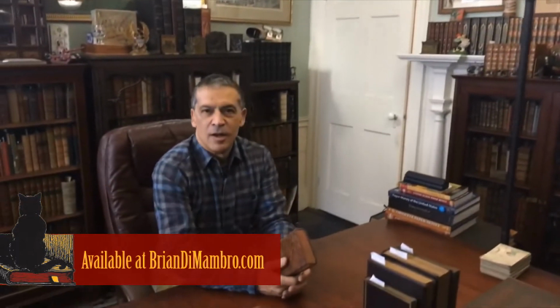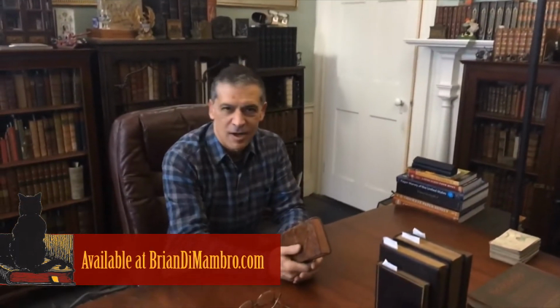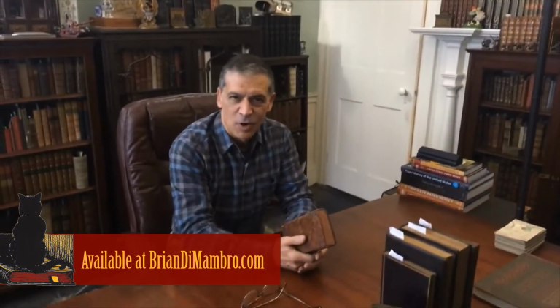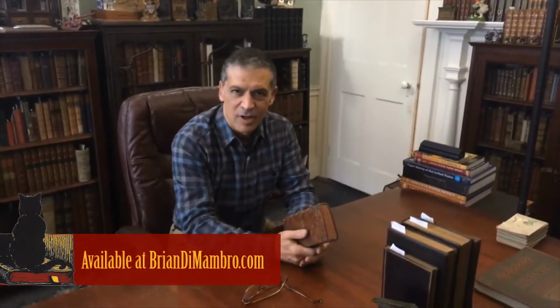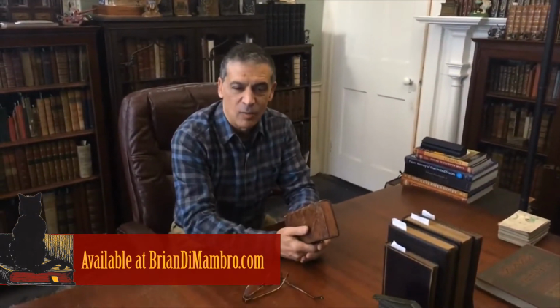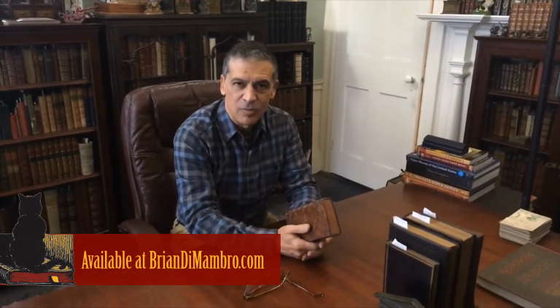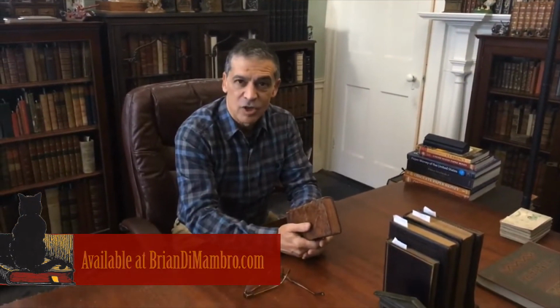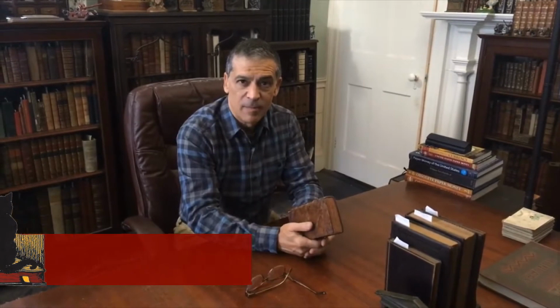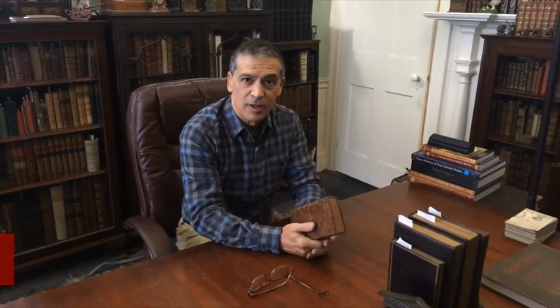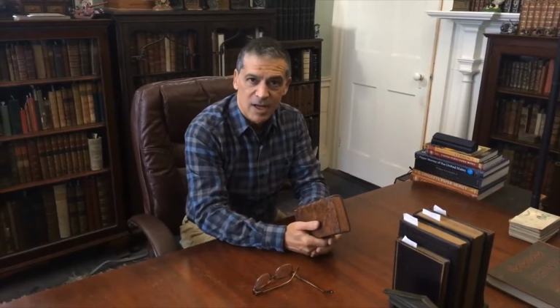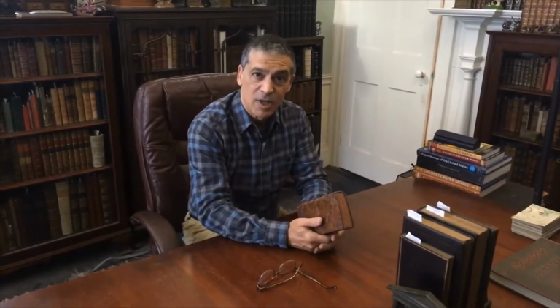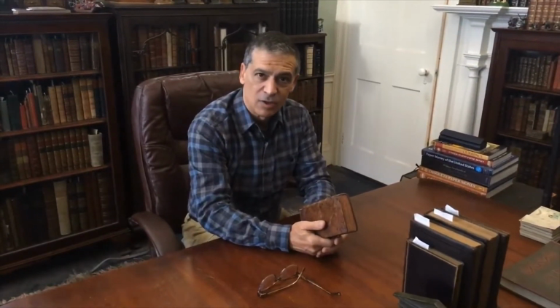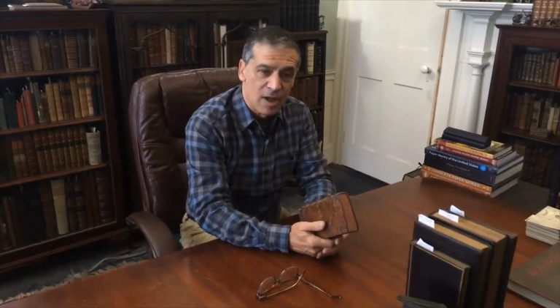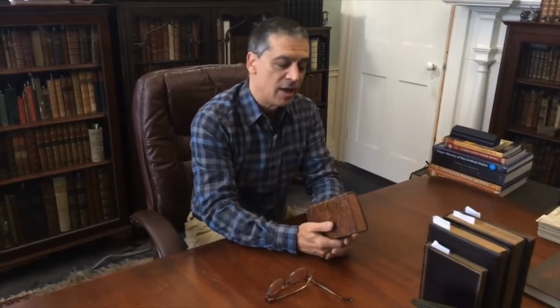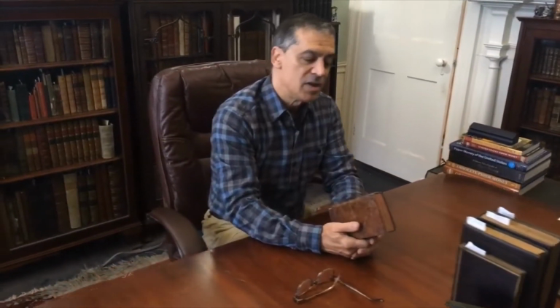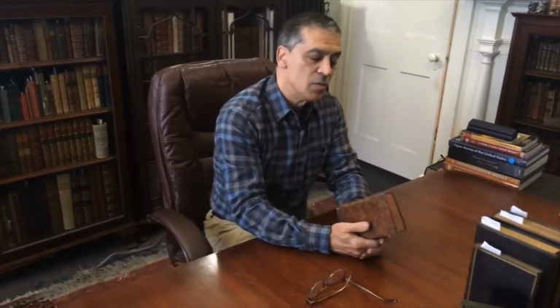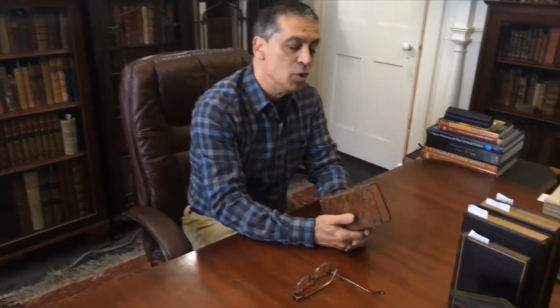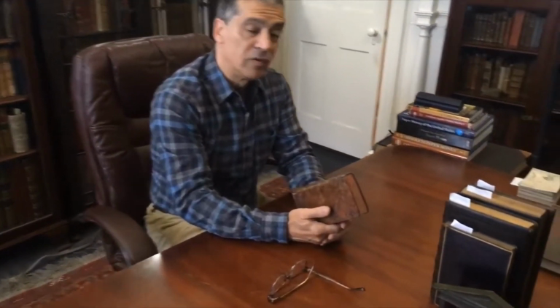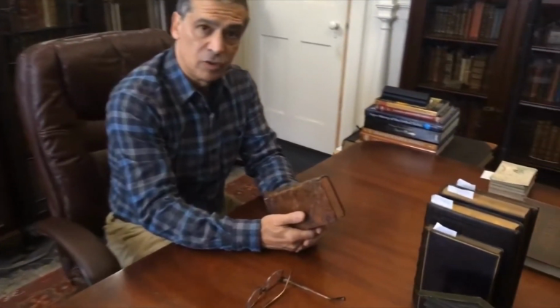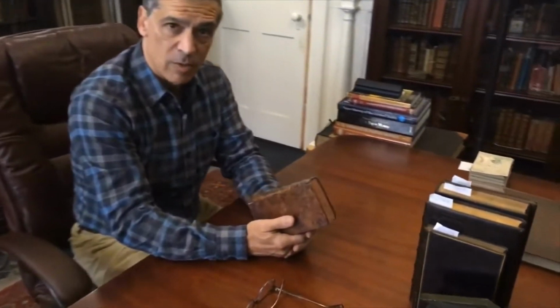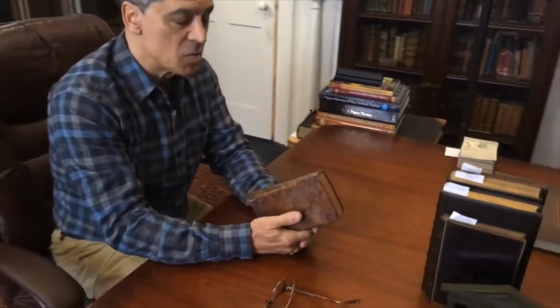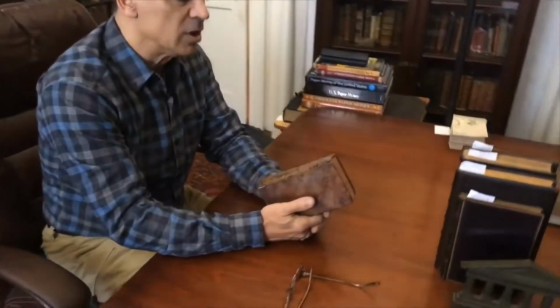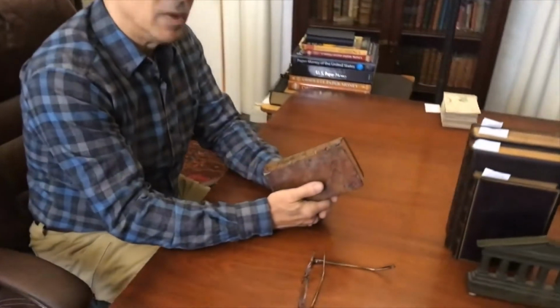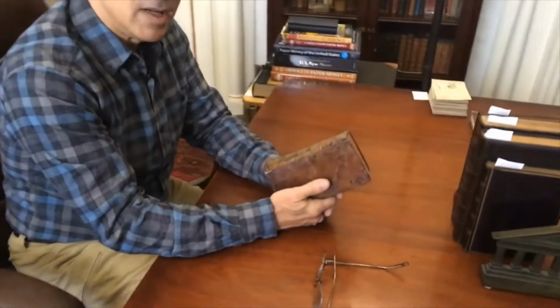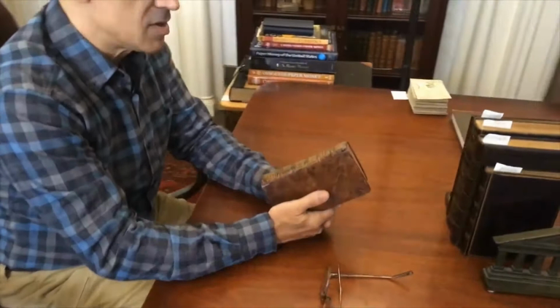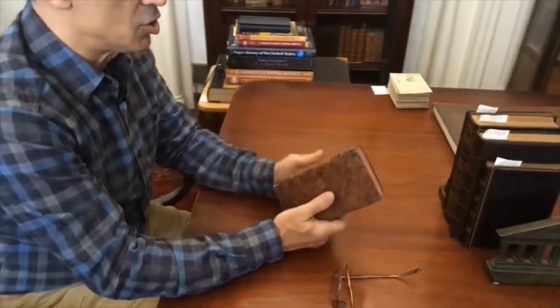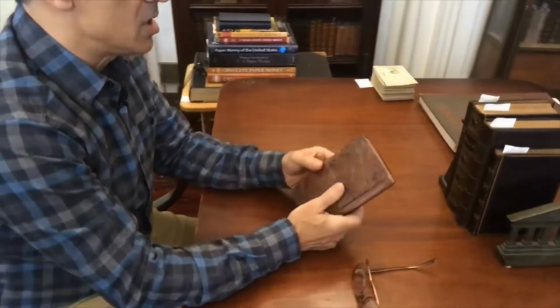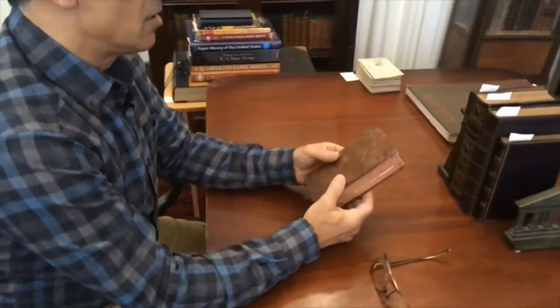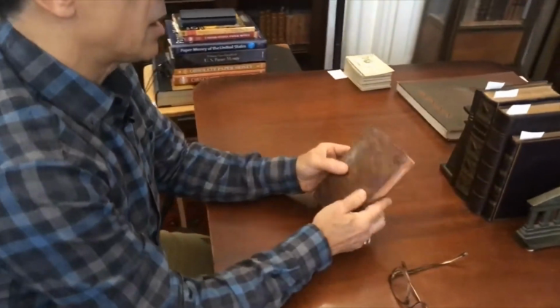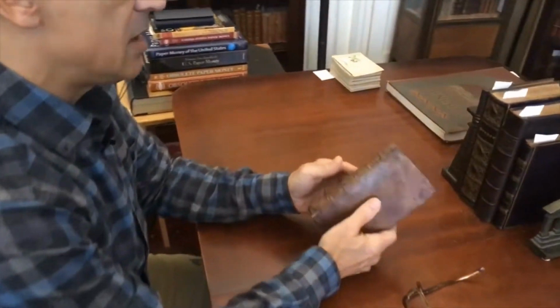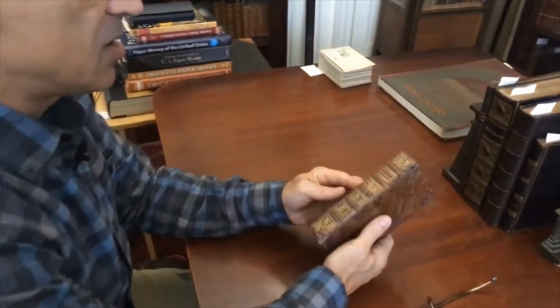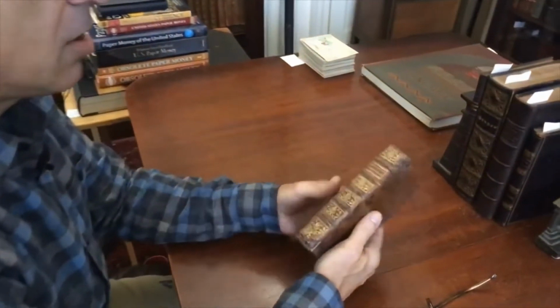Hi, Brian here. Welcome to the shop. Let's now take a look at this beautiful, charming, small little mid-18th century pocket gazetteer.